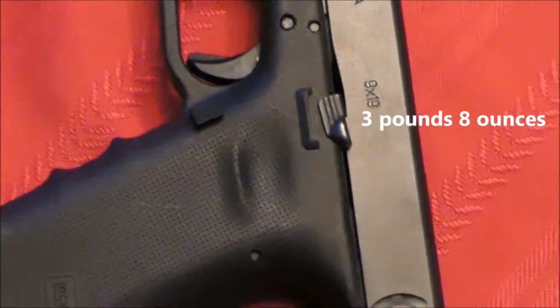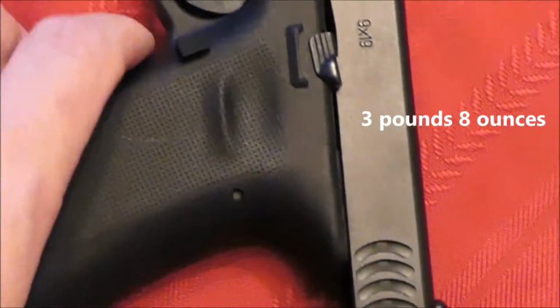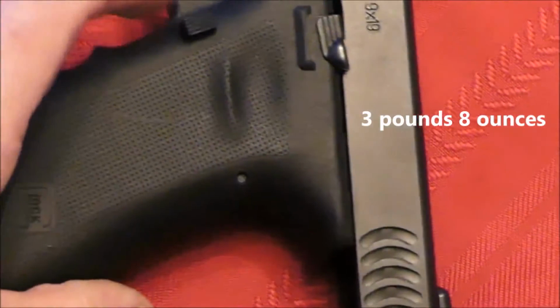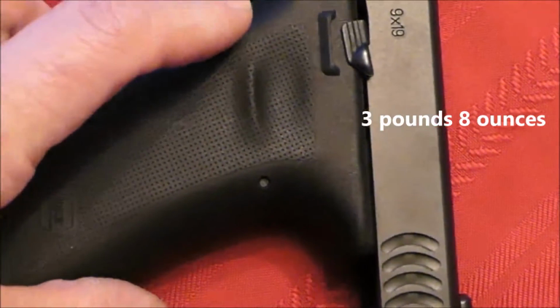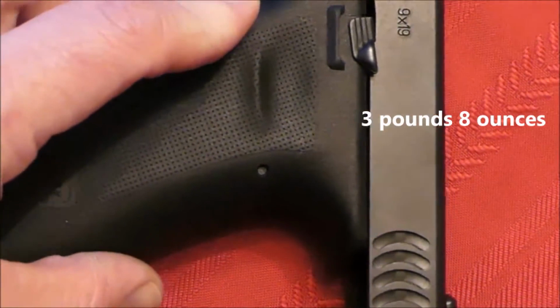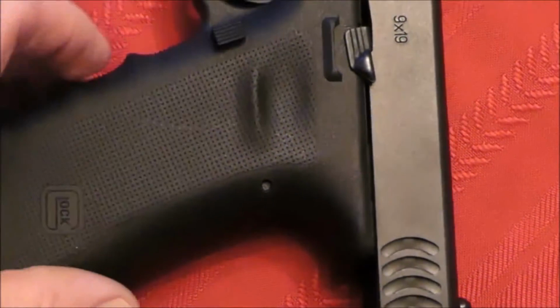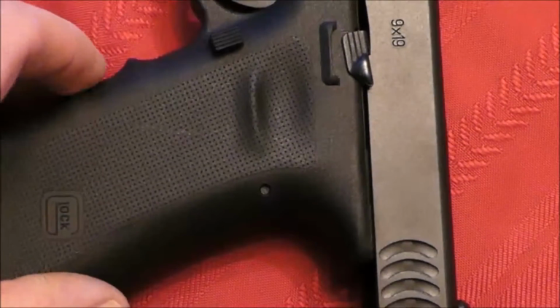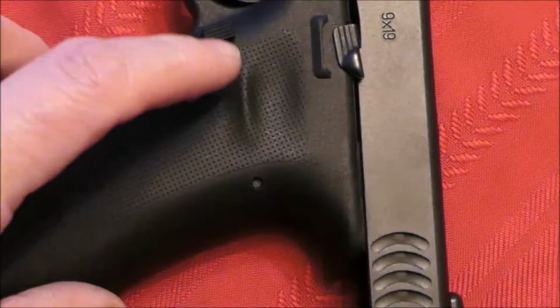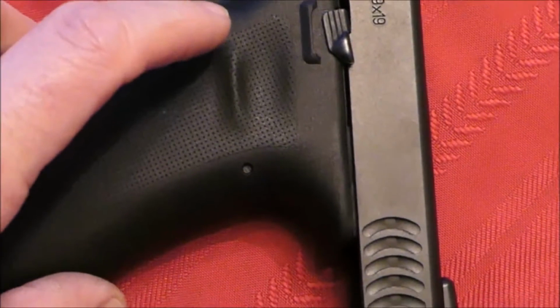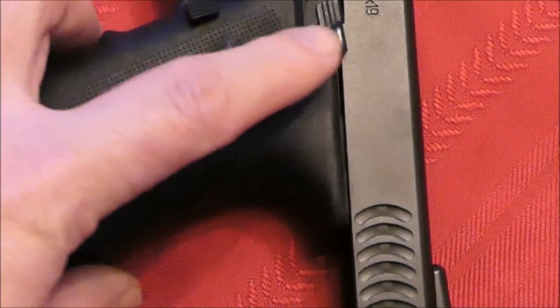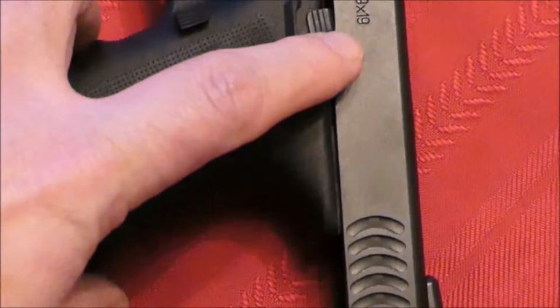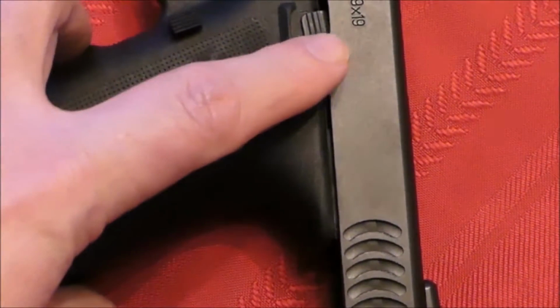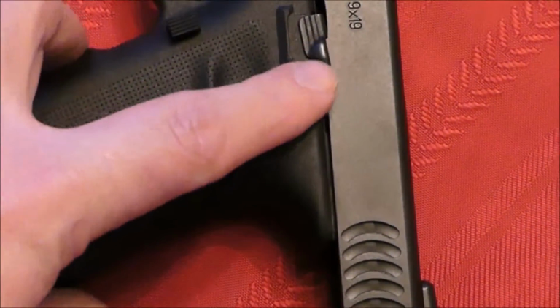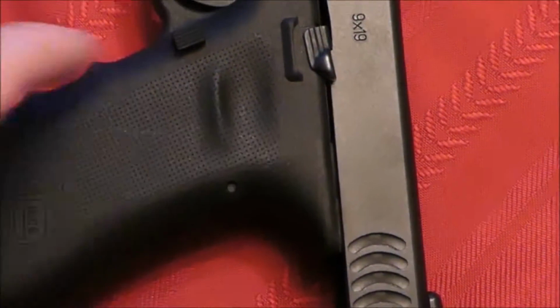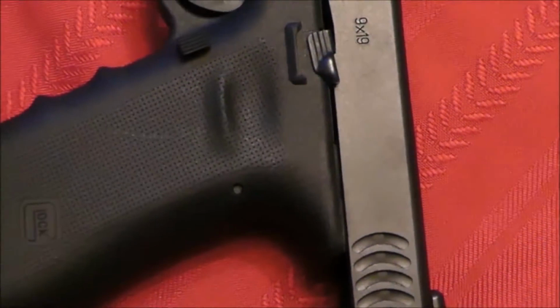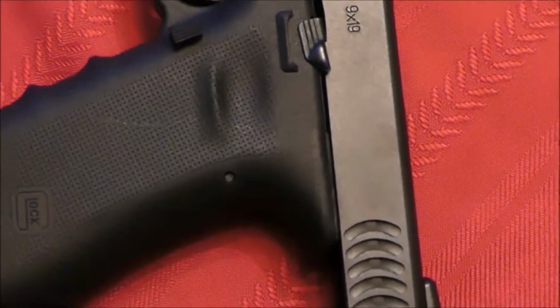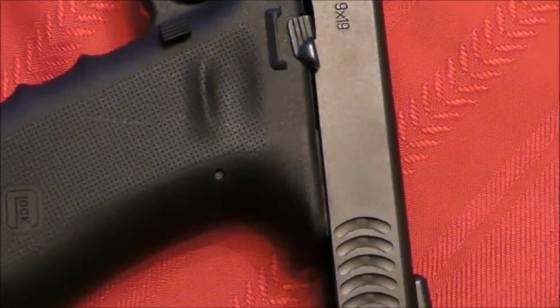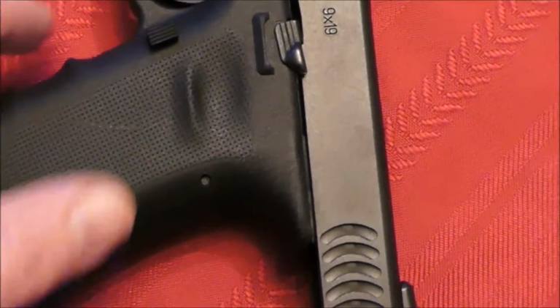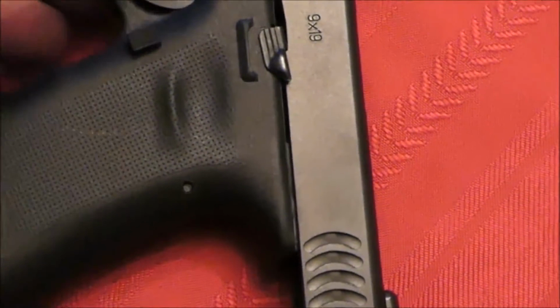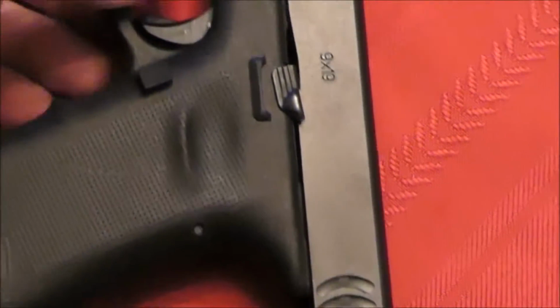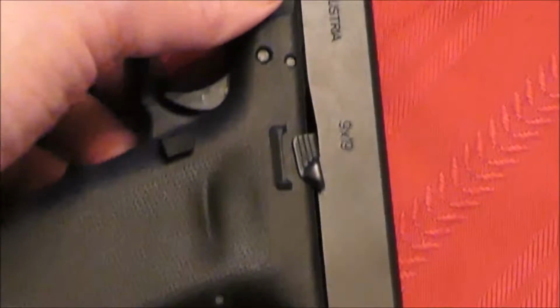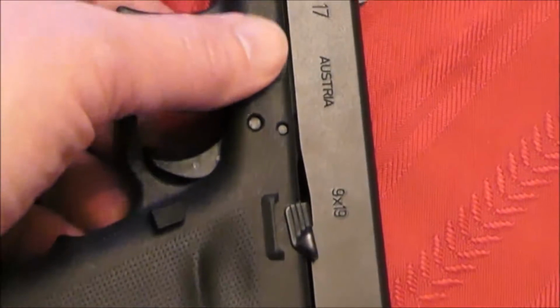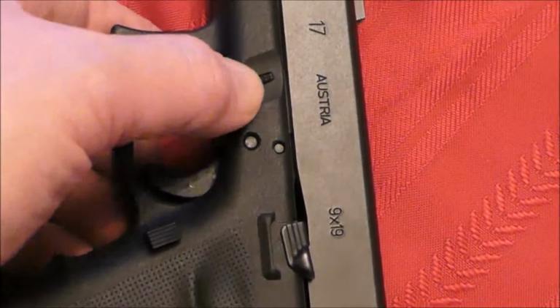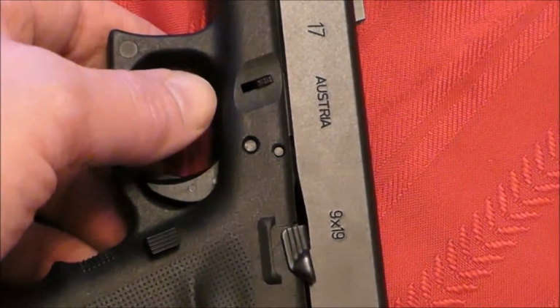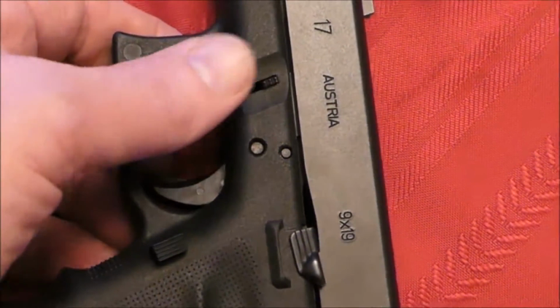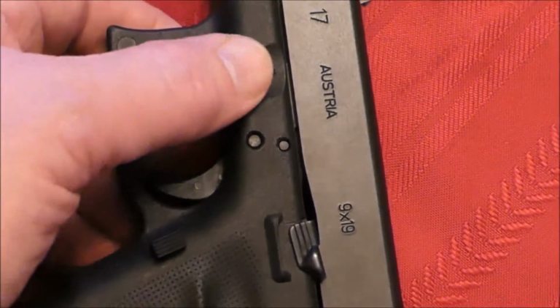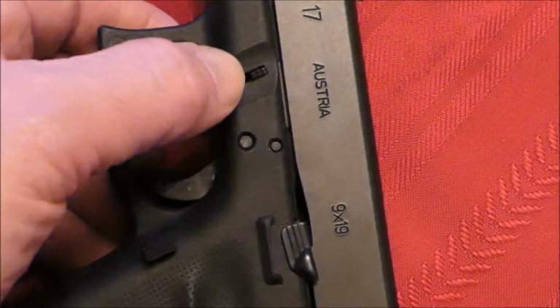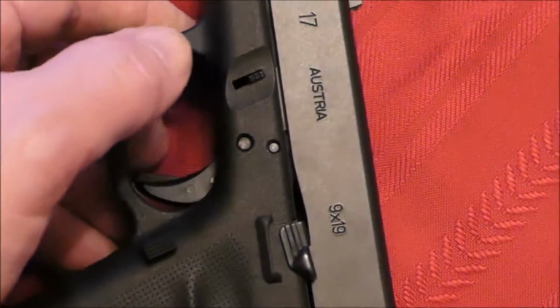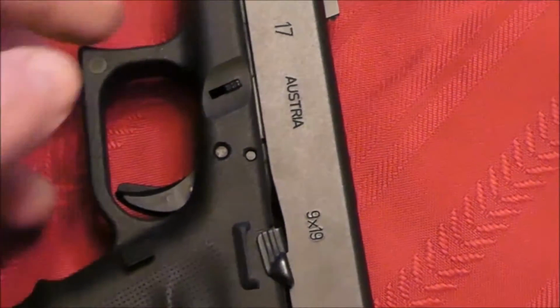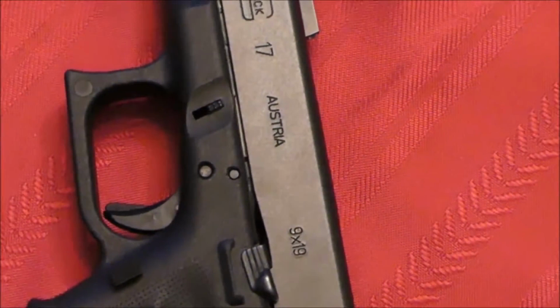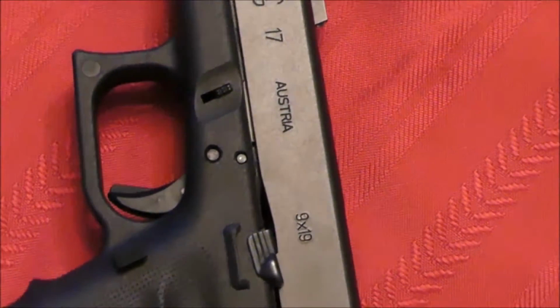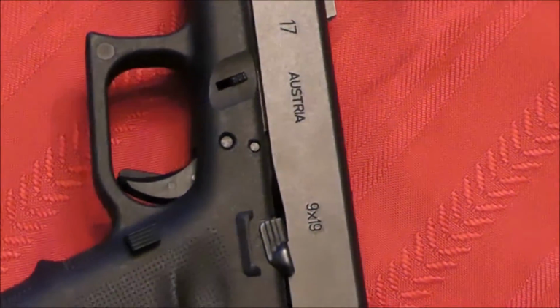I've got the extended magazine release, extended slide release, and they also have the extended takedown levers on them, which makes it a lot easier to take down.